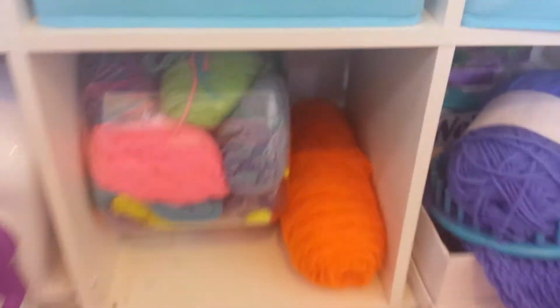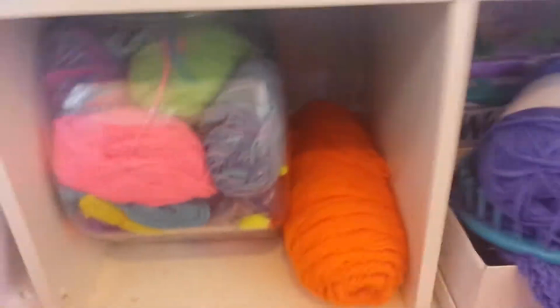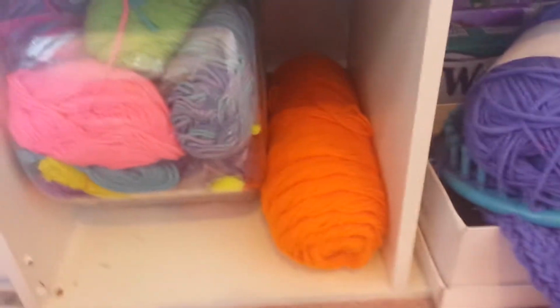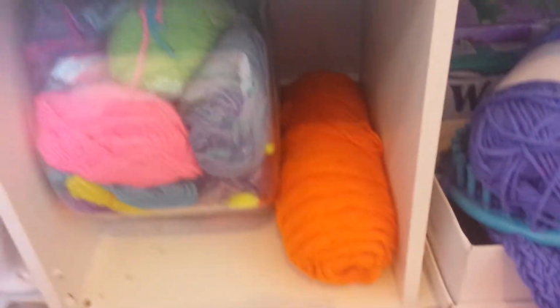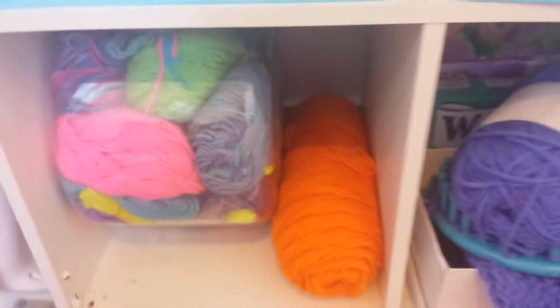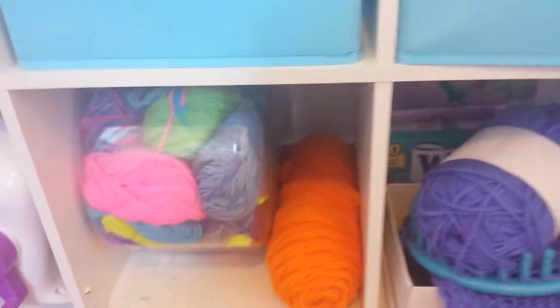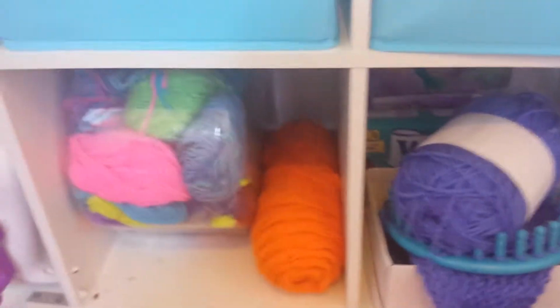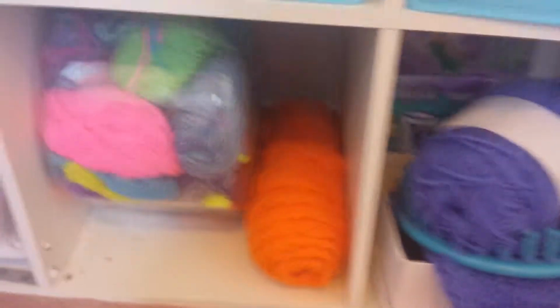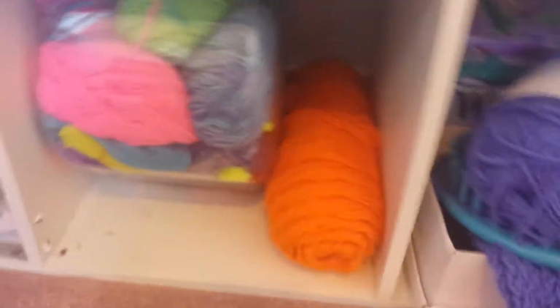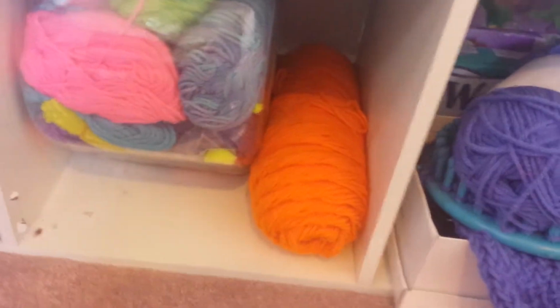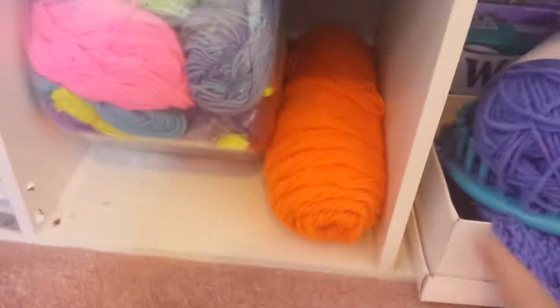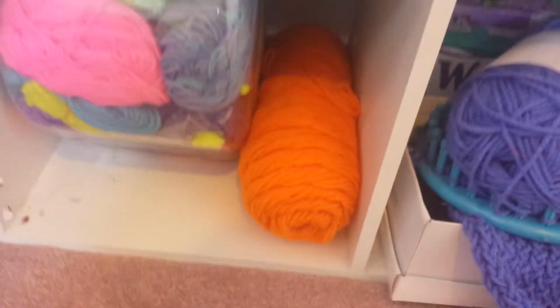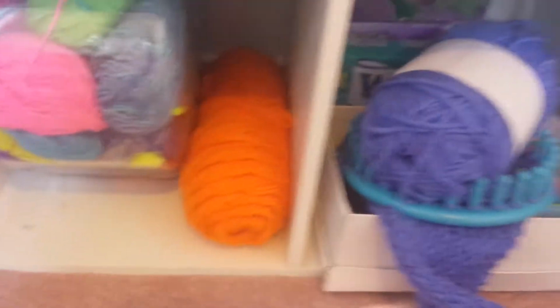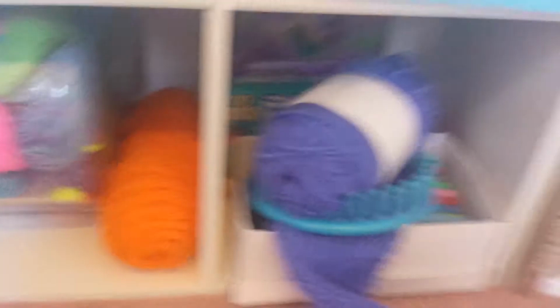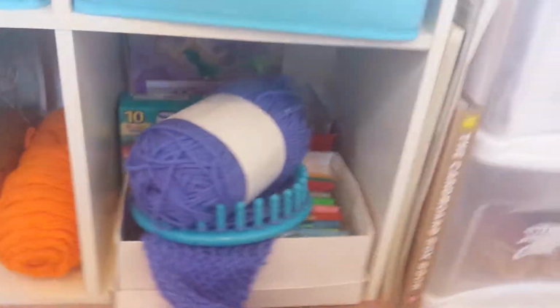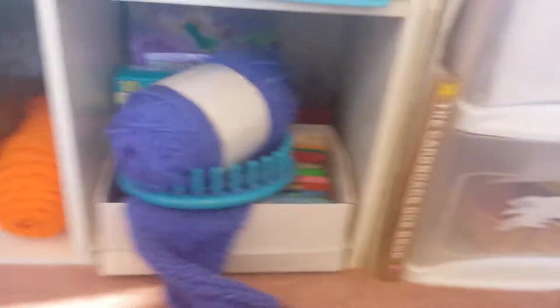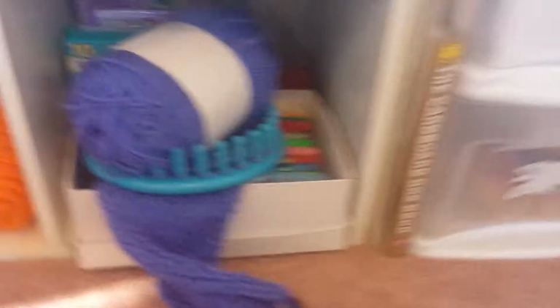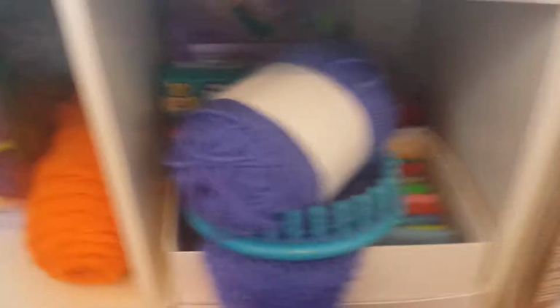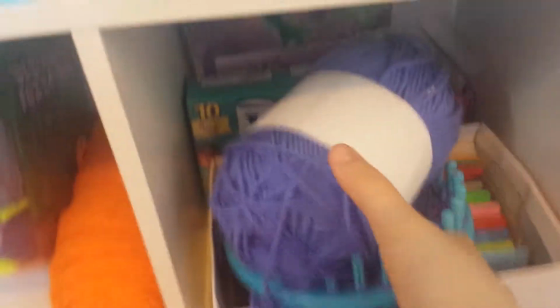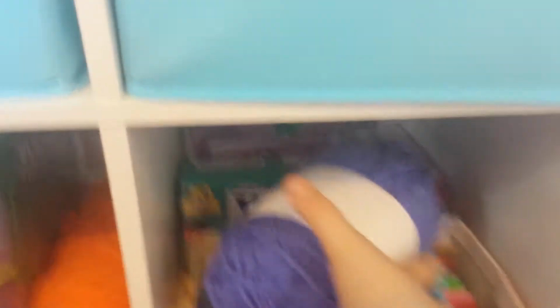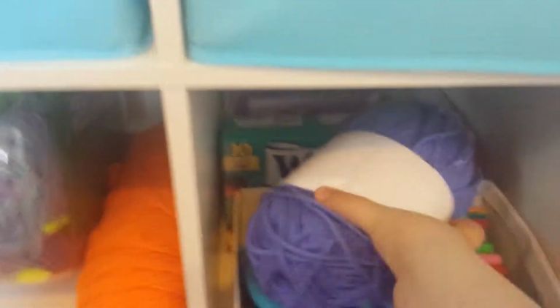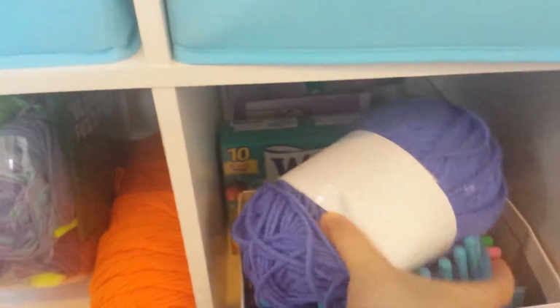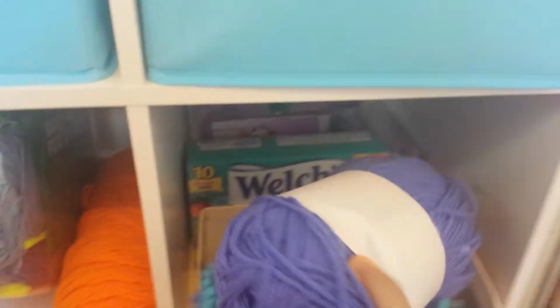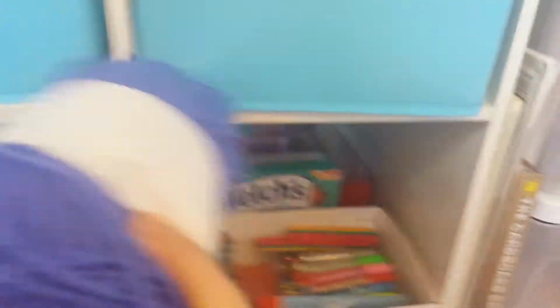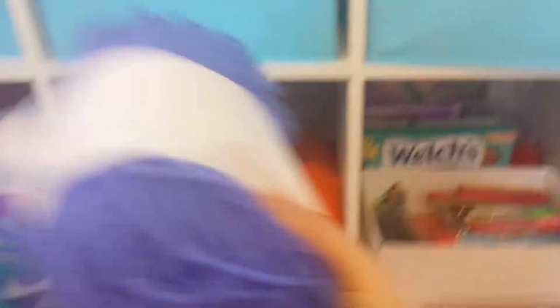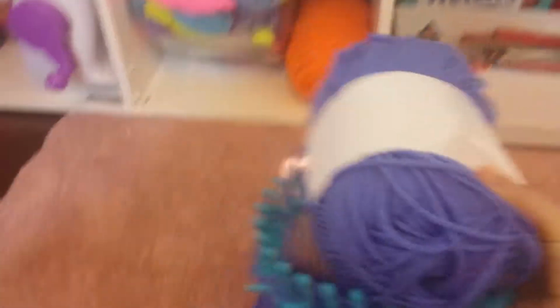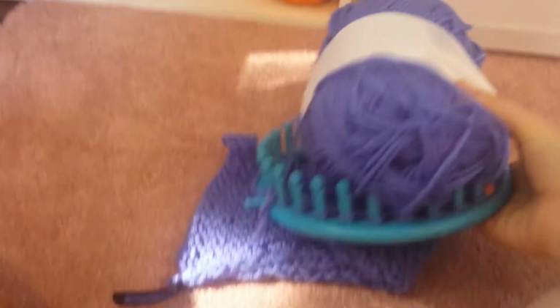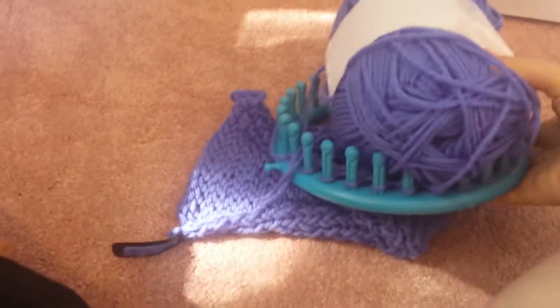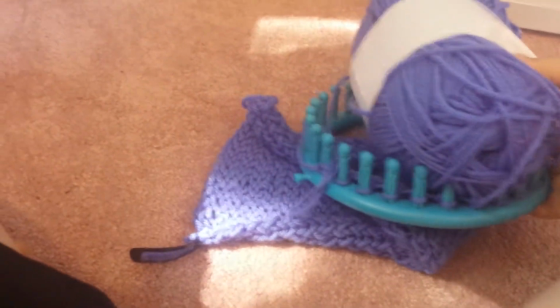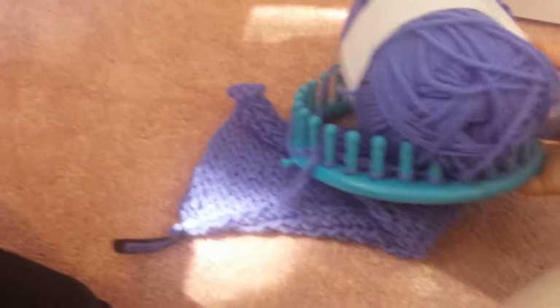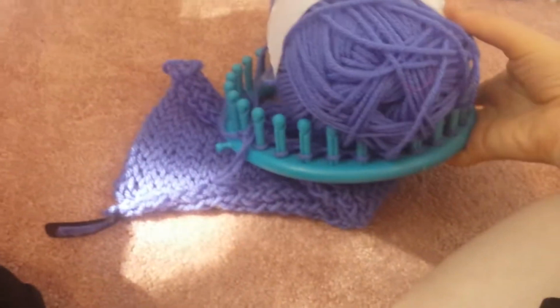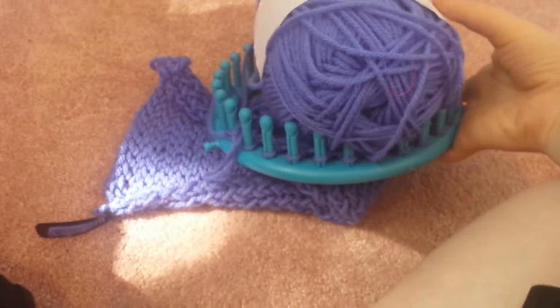Over here, I have my crocheting stuff, so I have my crocheting hooks and everything, and my yarn. Over here, I am crocheting — not only crocheting, but I am making a scarf.